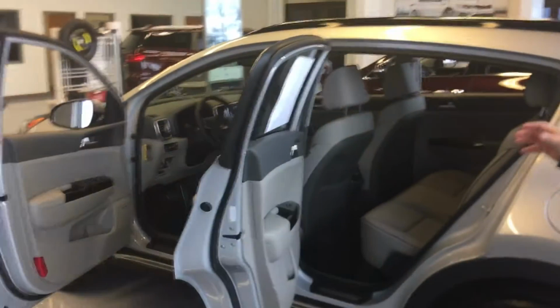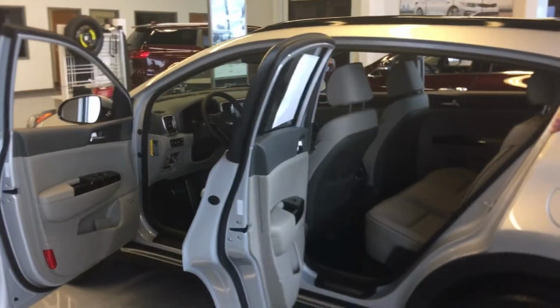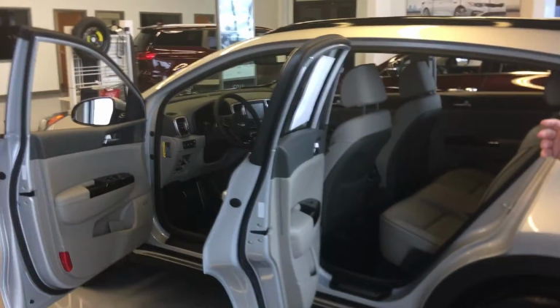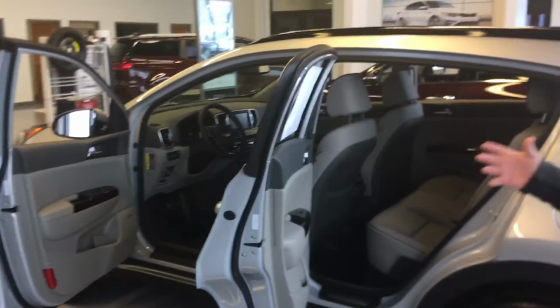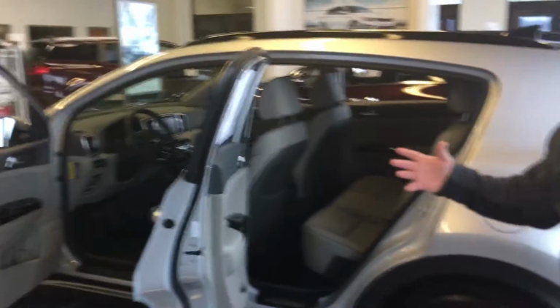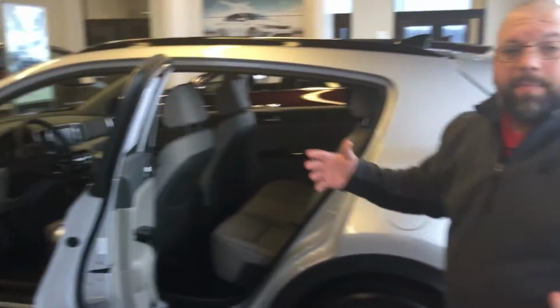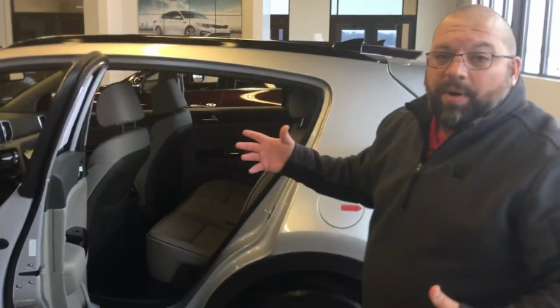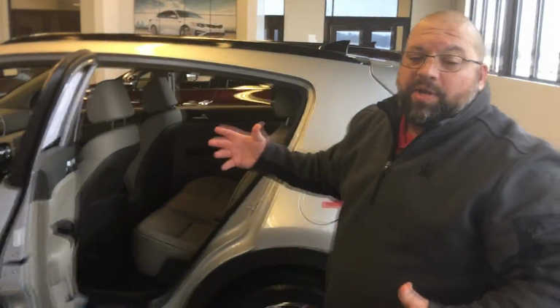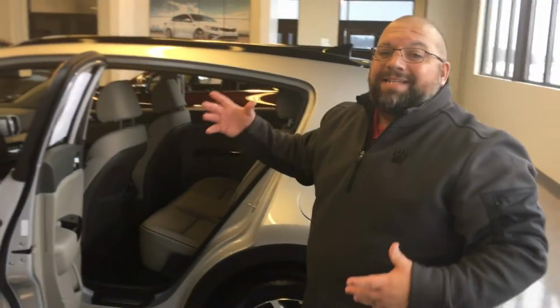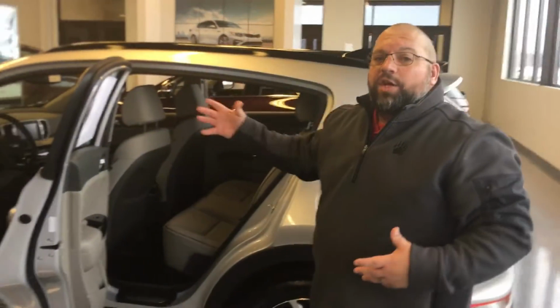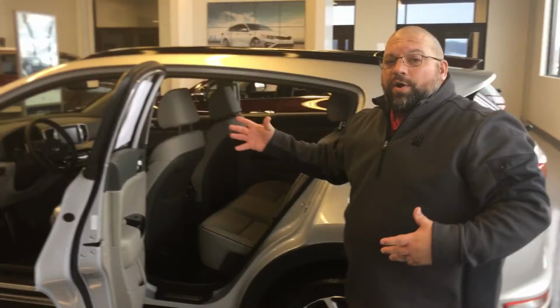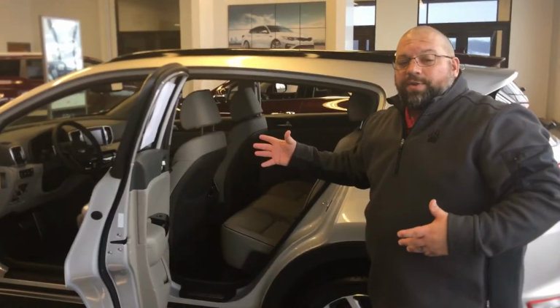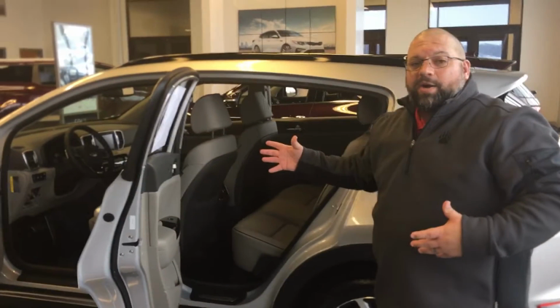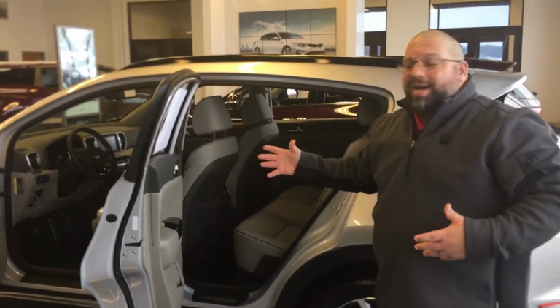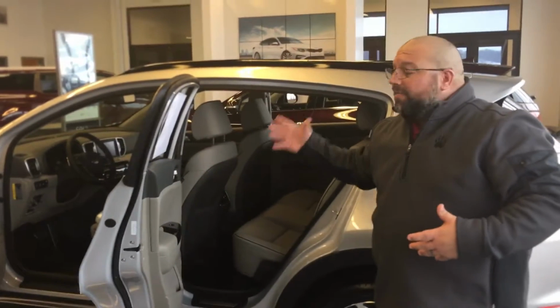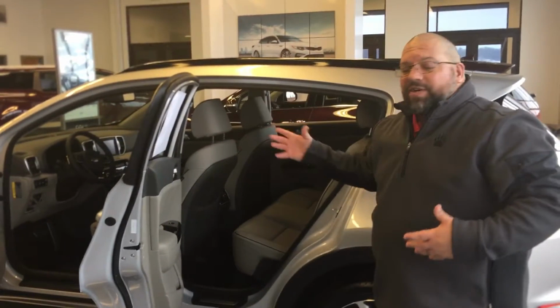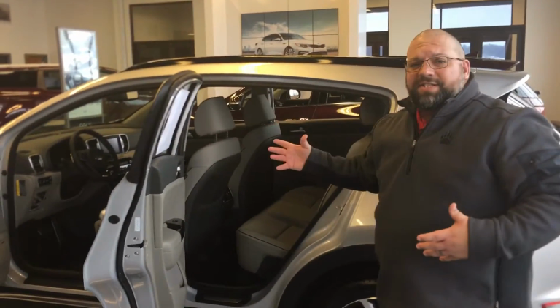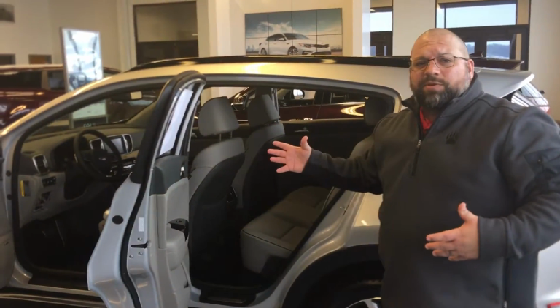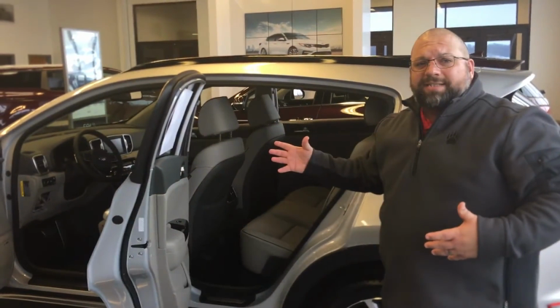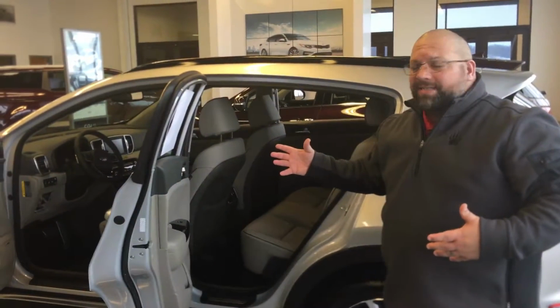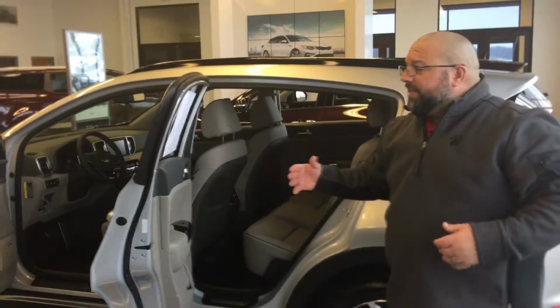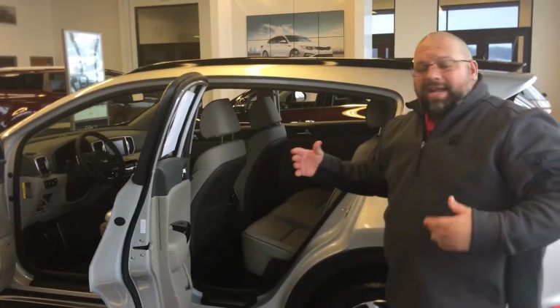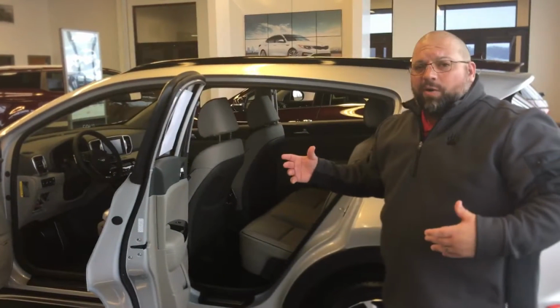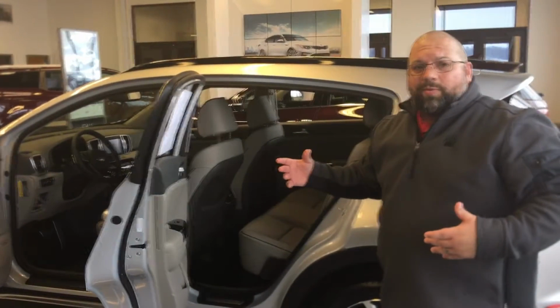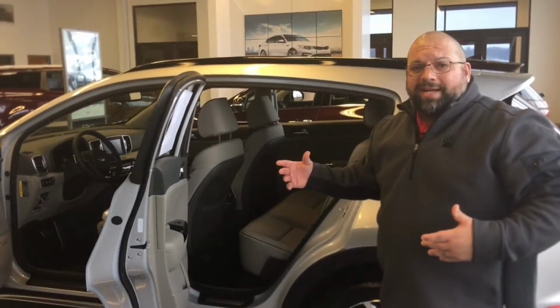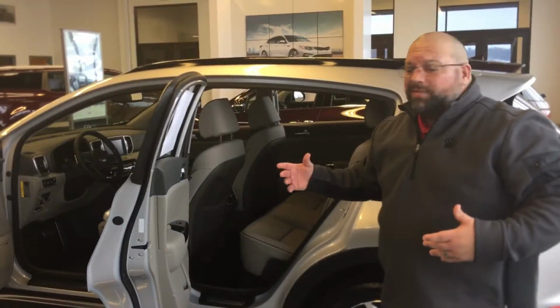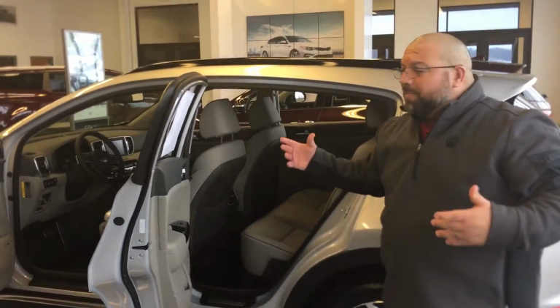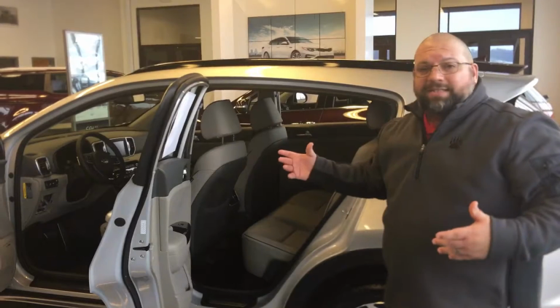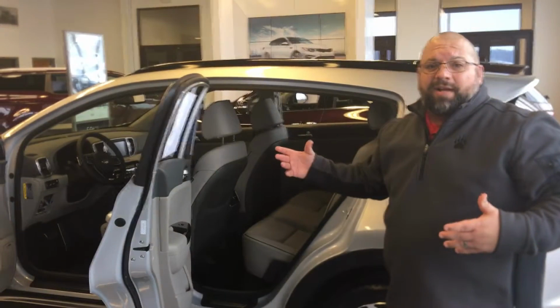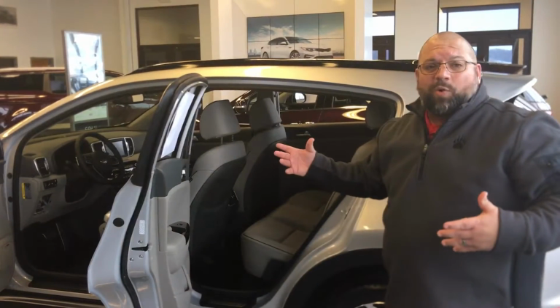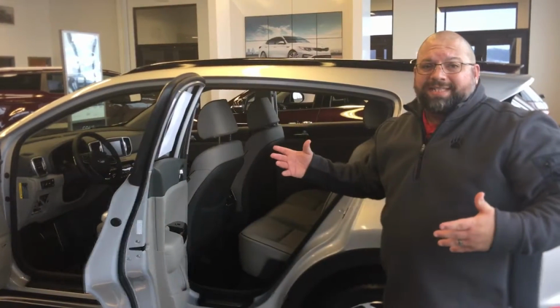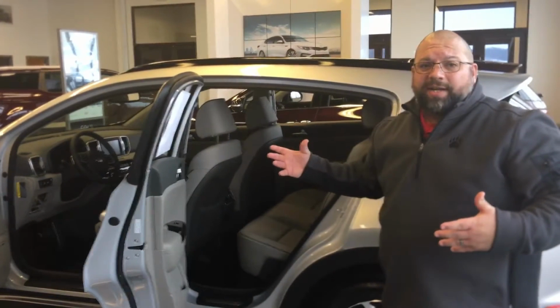It also has a 5-year 60,000-mile bumper to bumper, a 10-year 100,000-mile on the powertrain, and a 5-year 60,000-mile roadside assistance. You can't go wrong with that, guys — one of the best warranties out there.